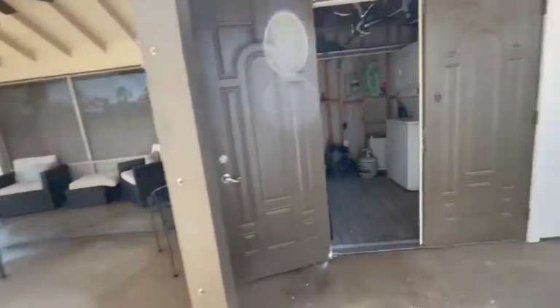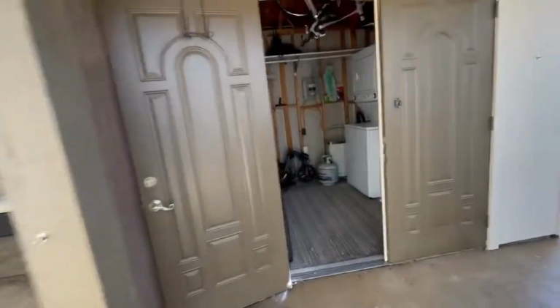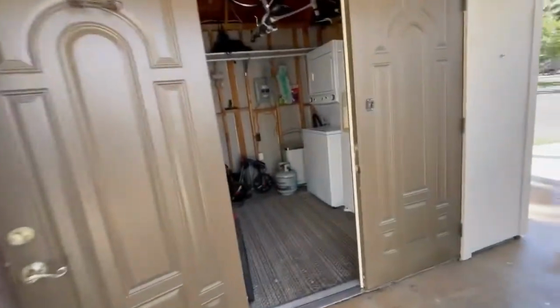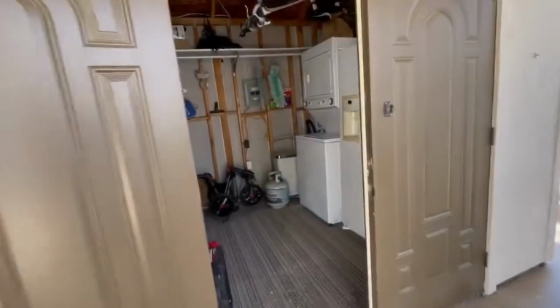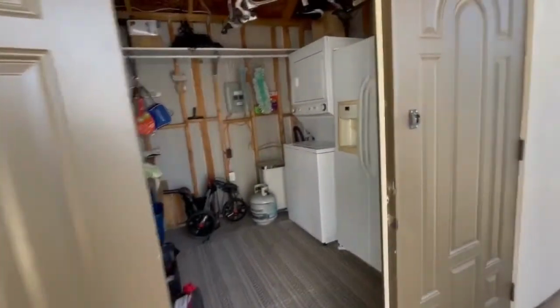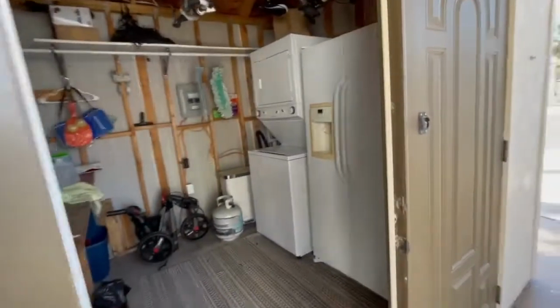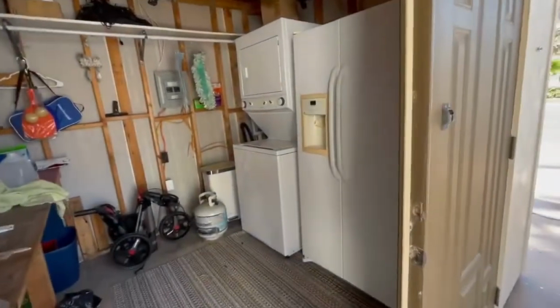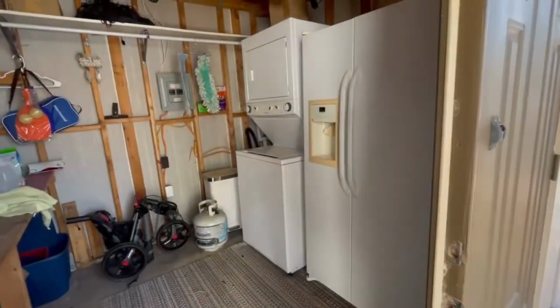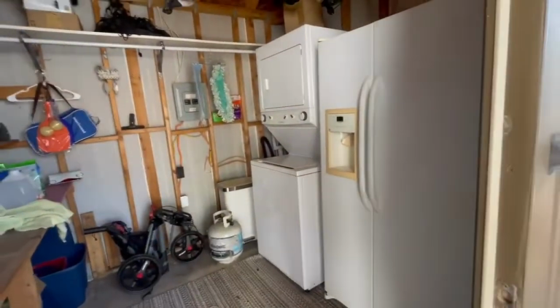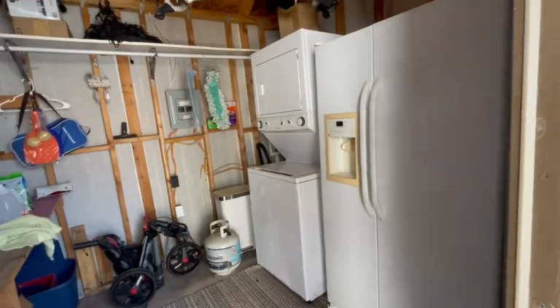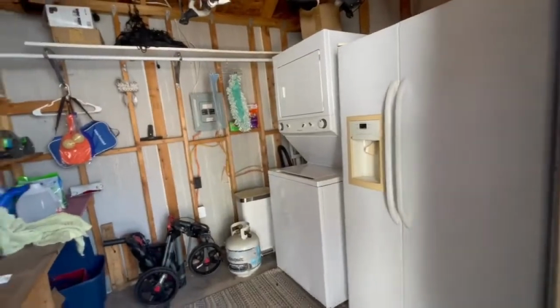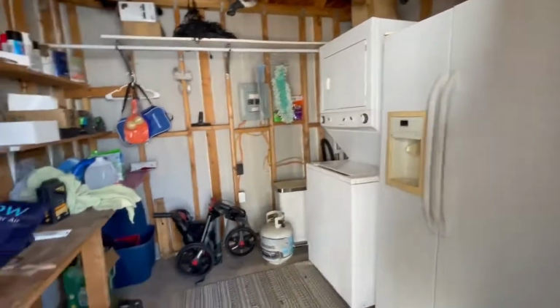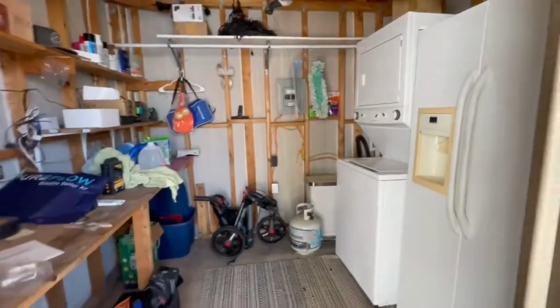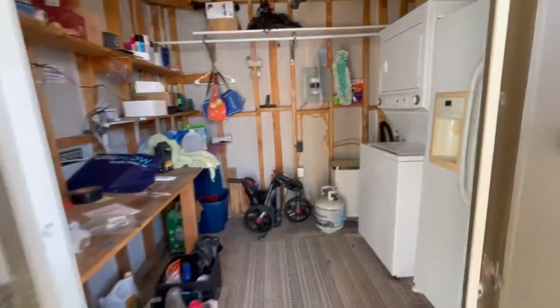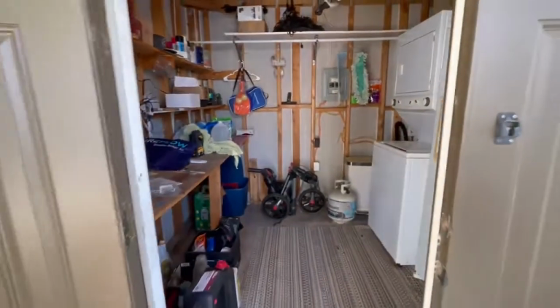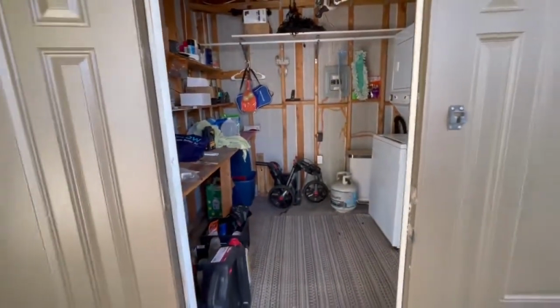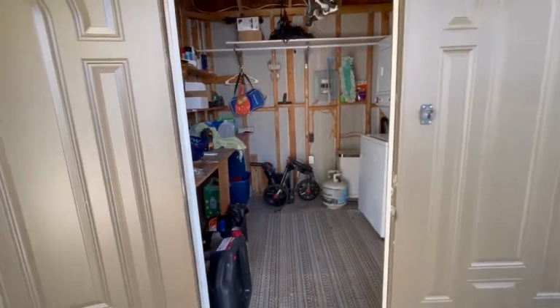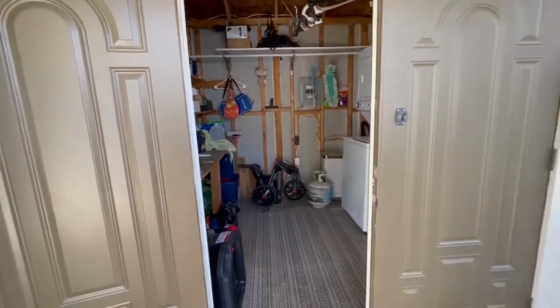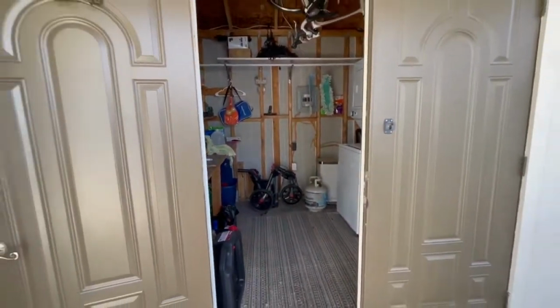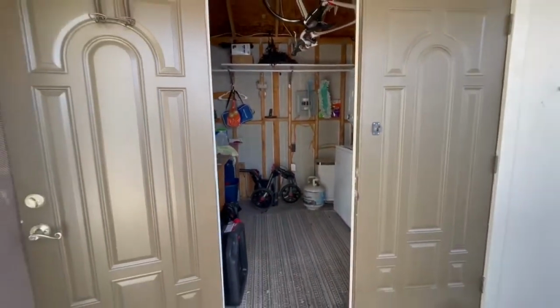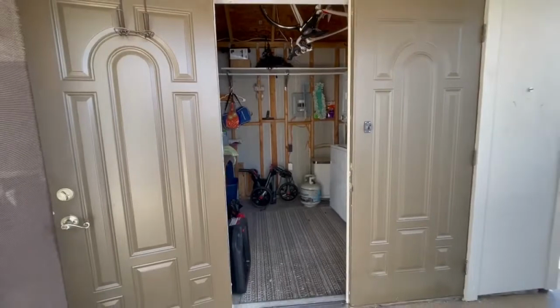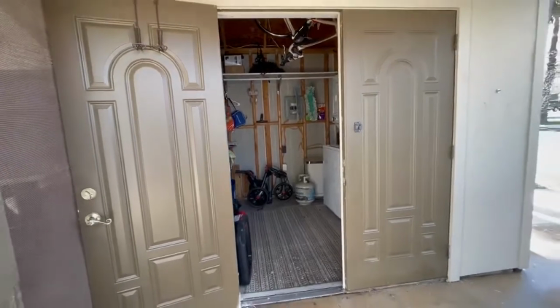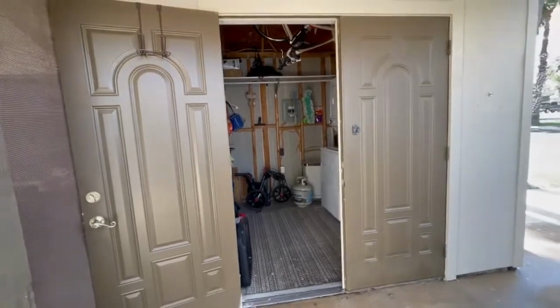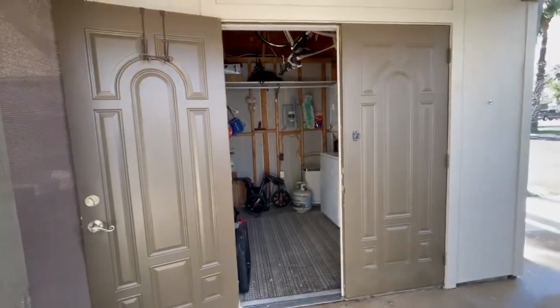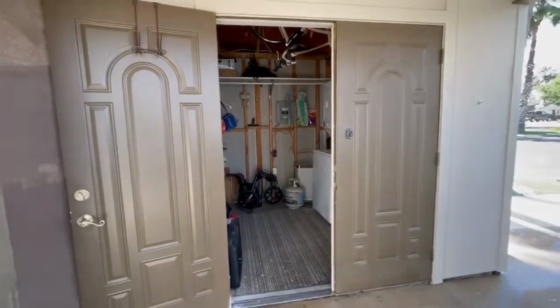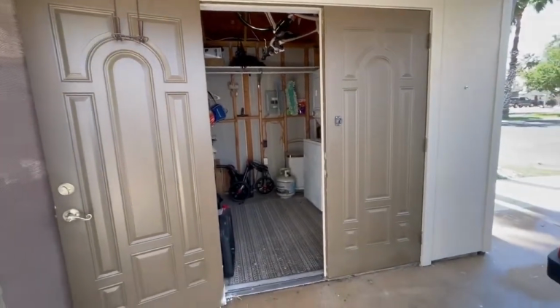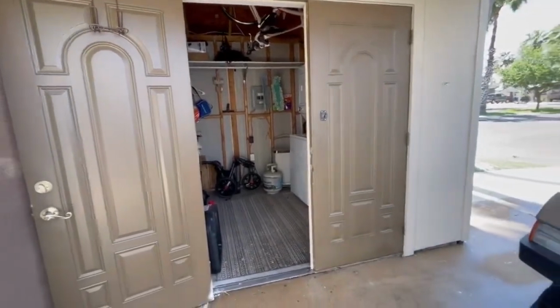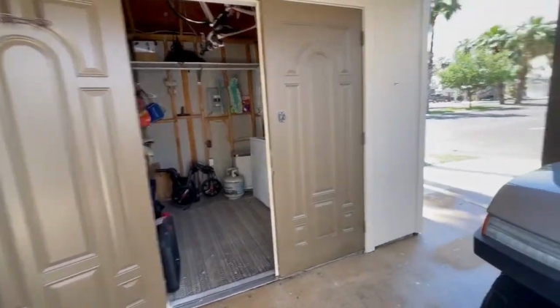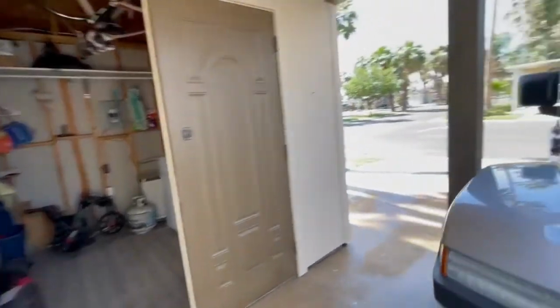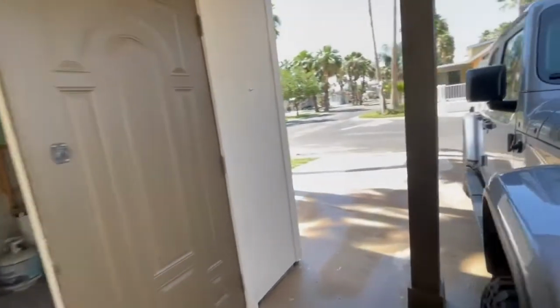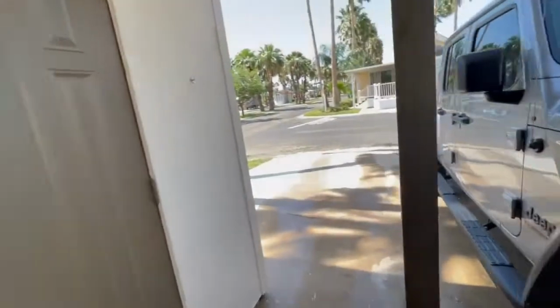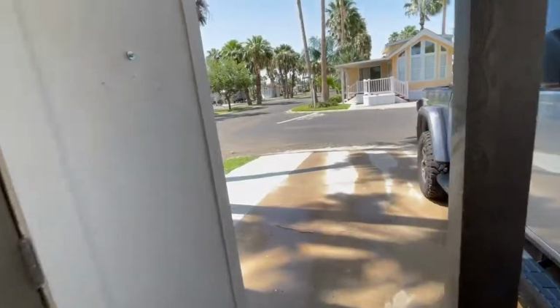Inside, this shed has a refrigerator that will stay. The washer and dryer will not stay. There's plenty of room — if you take out the refrigerator, you could put a golf cart in here. We did add extra concrete in back.